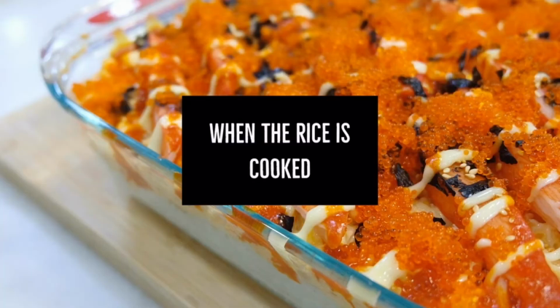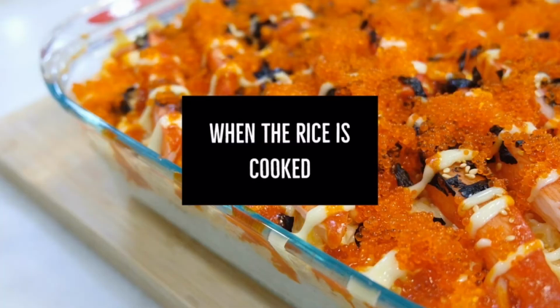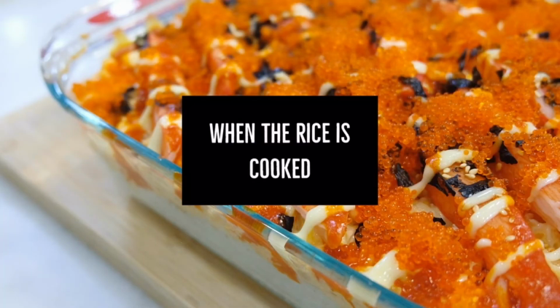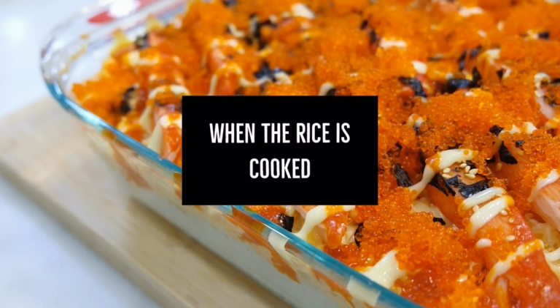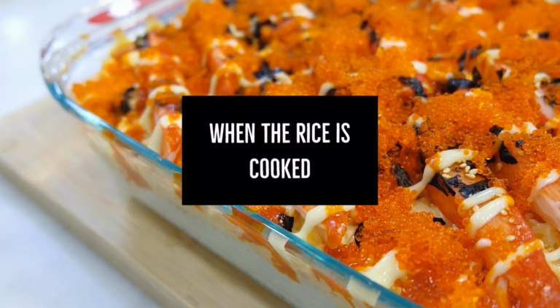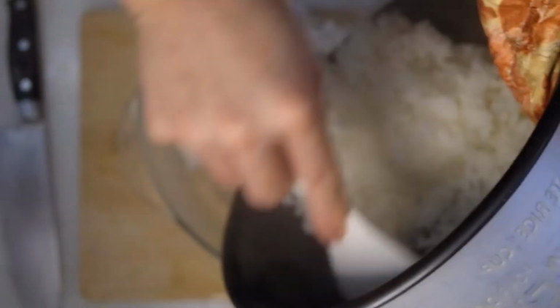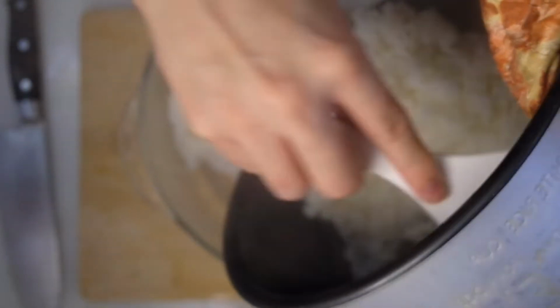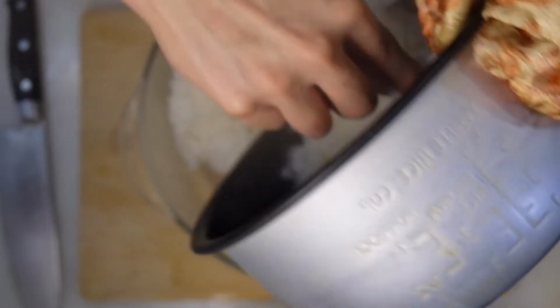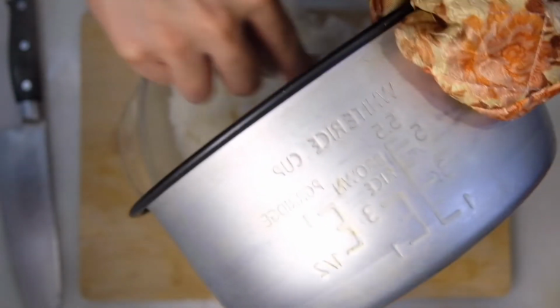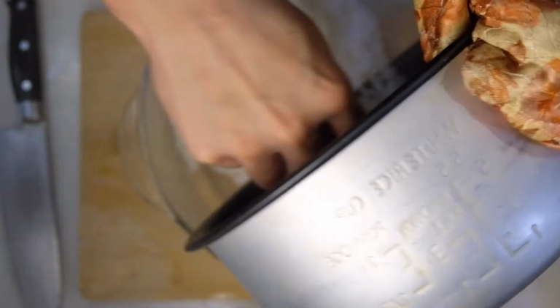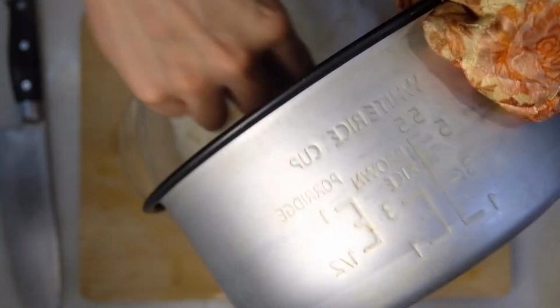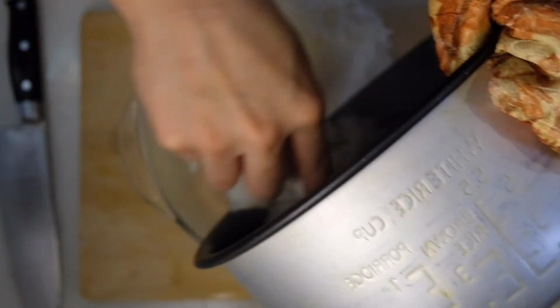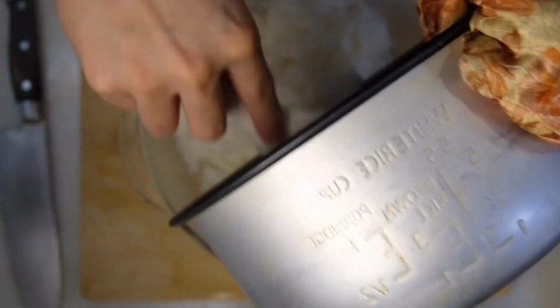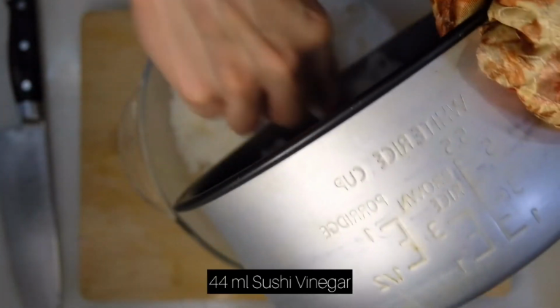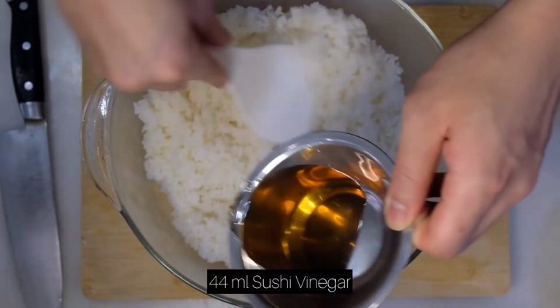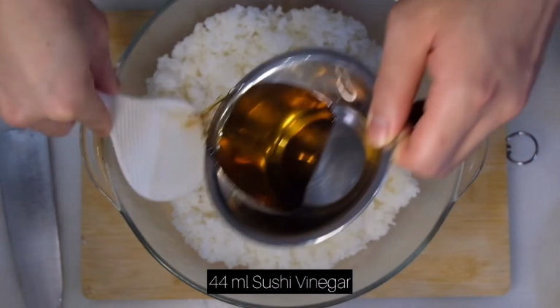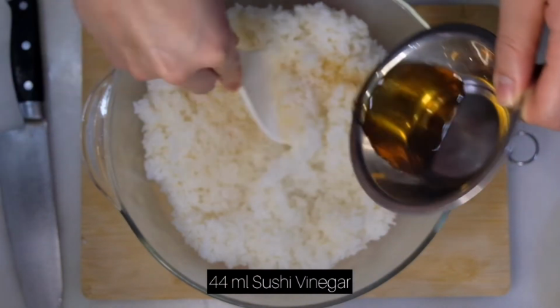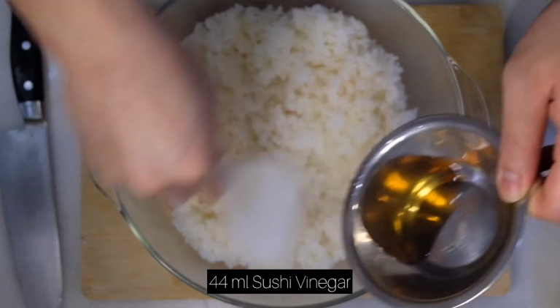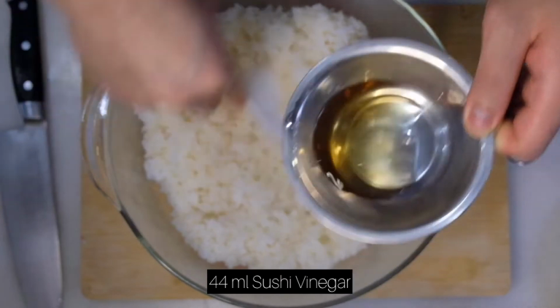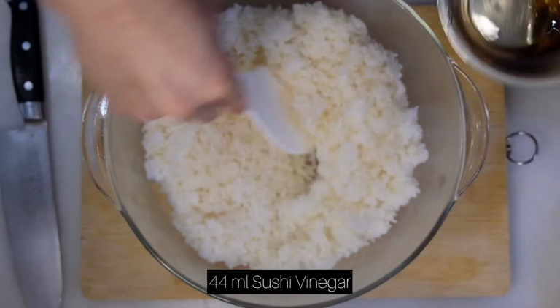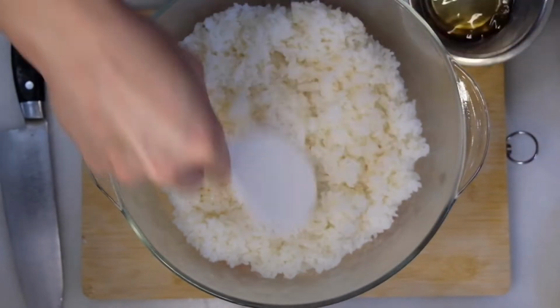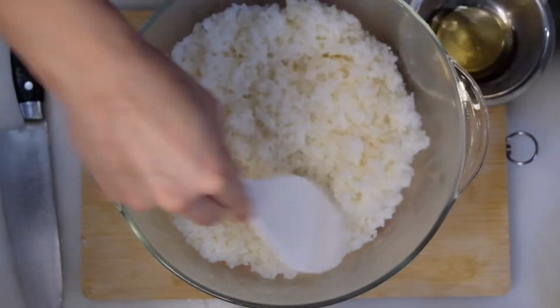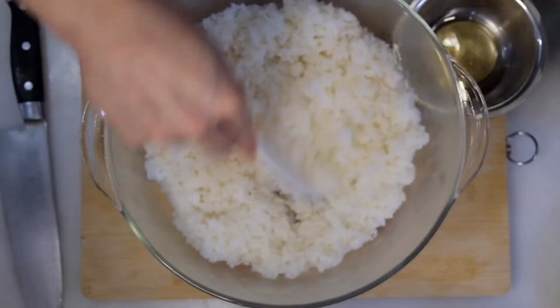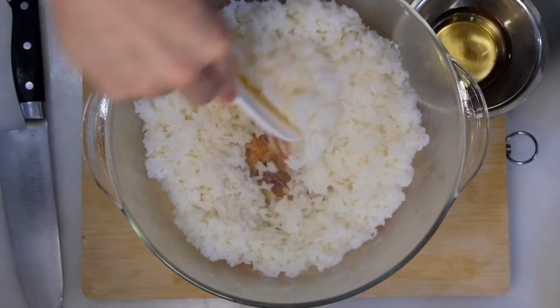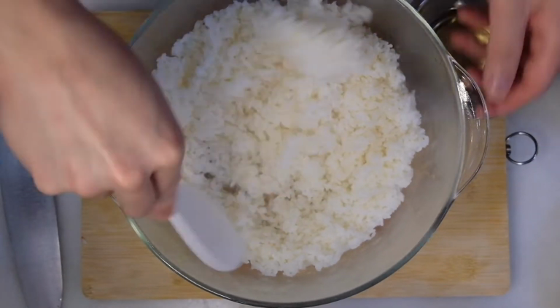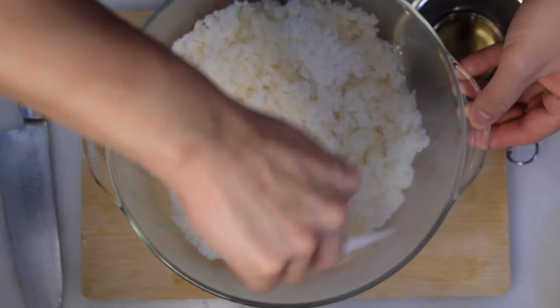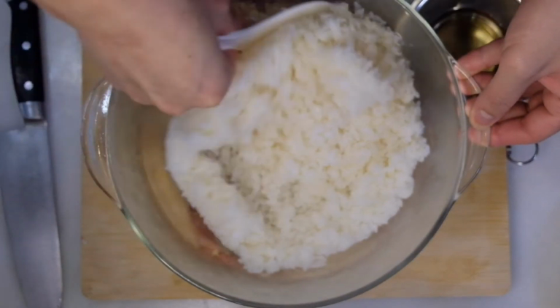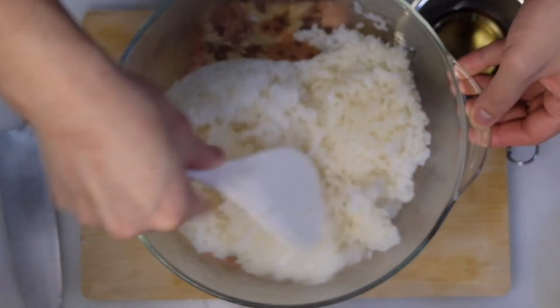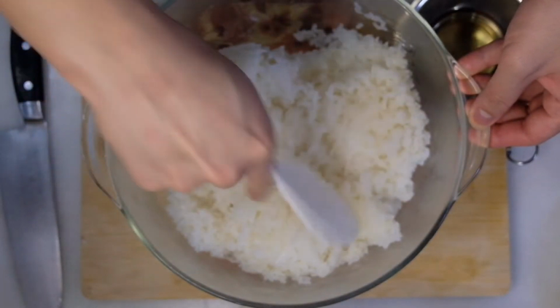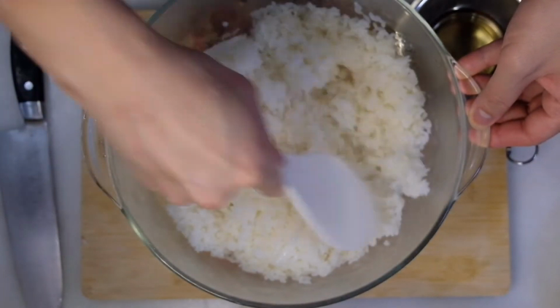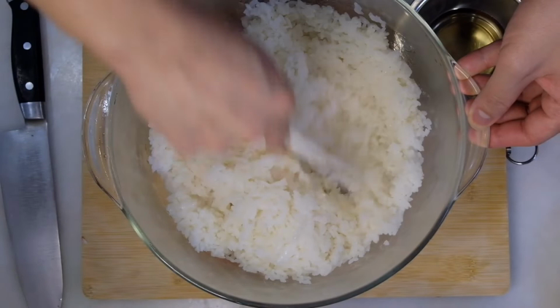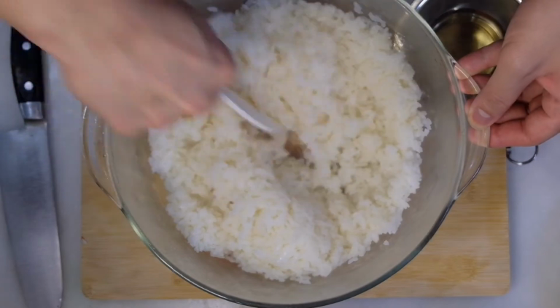Once the rice is cooked, remove it into a bowl and you can start adding the sushi vinegar gradually into the rice. Mix them well and the rice is ready to use.